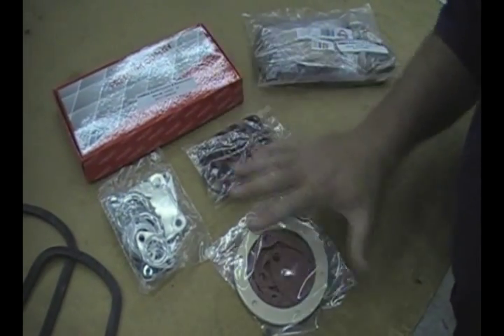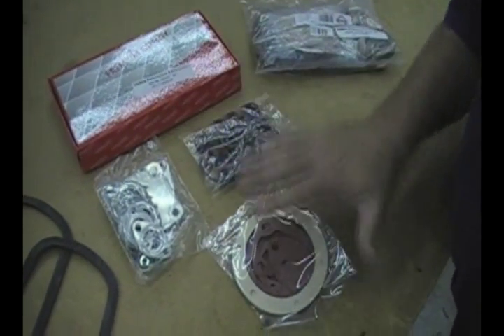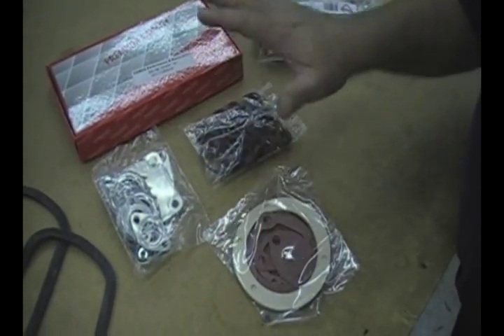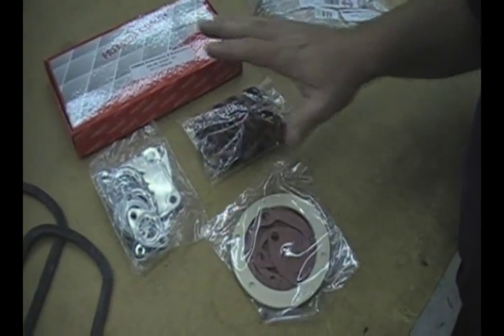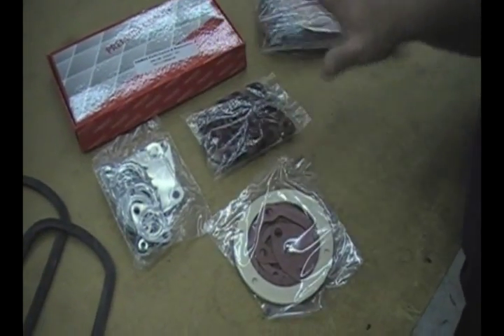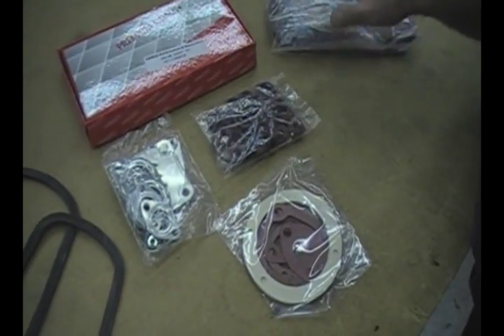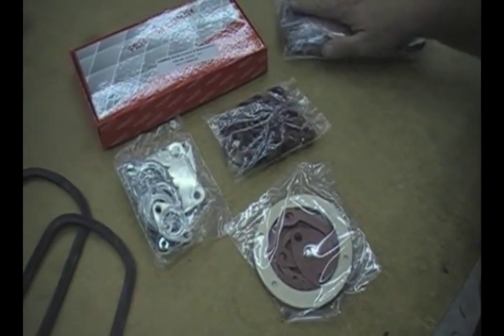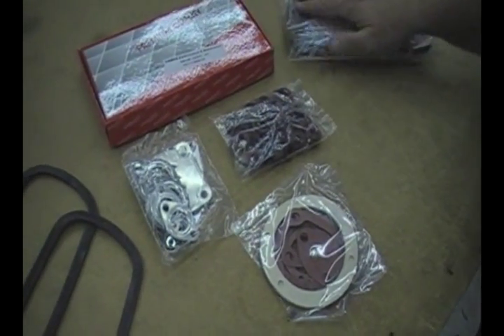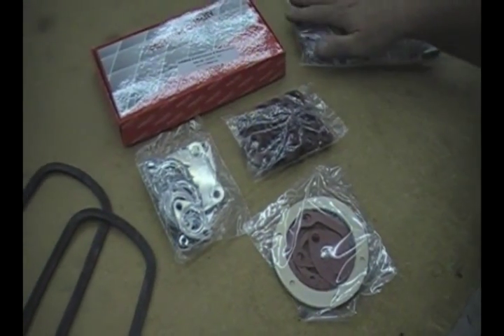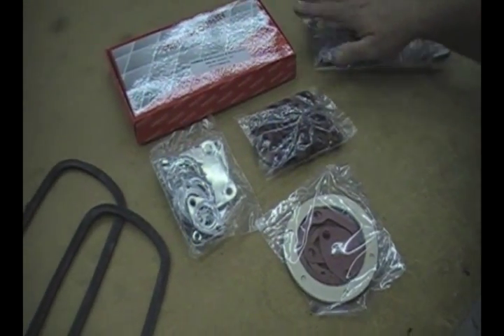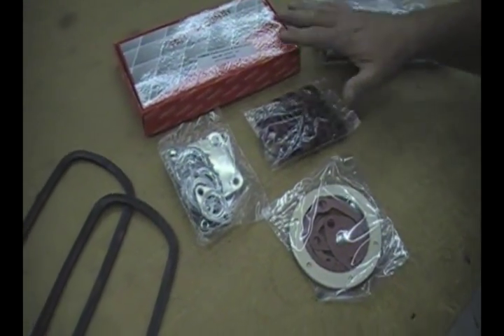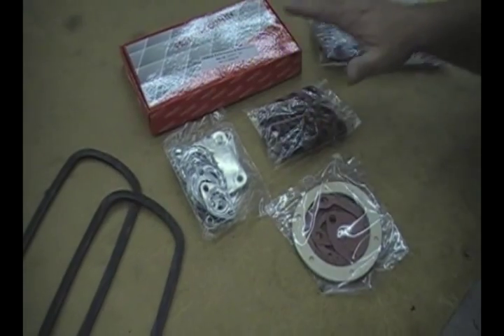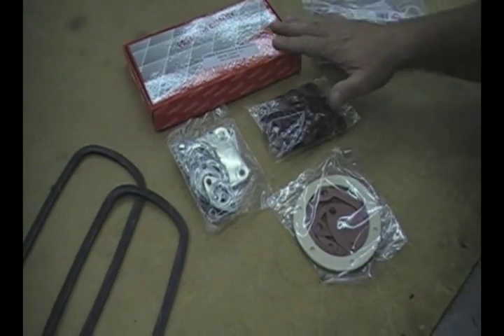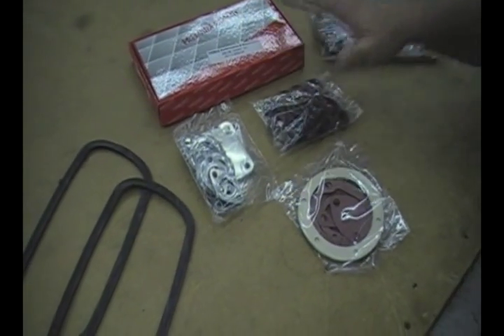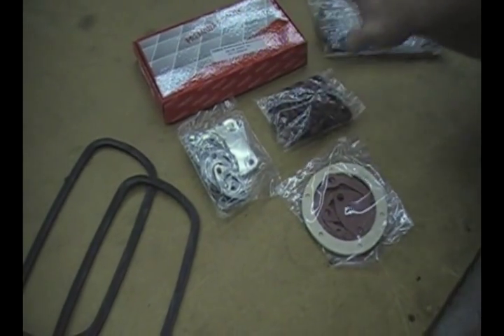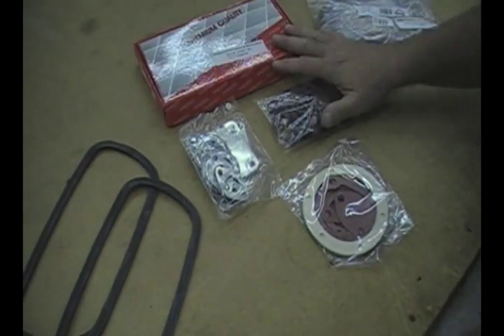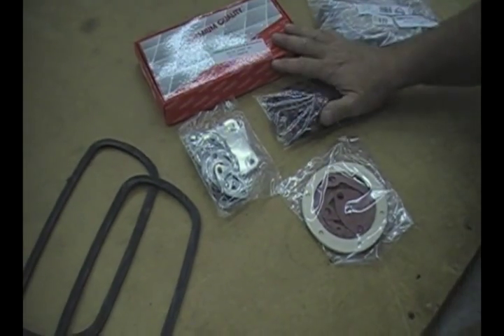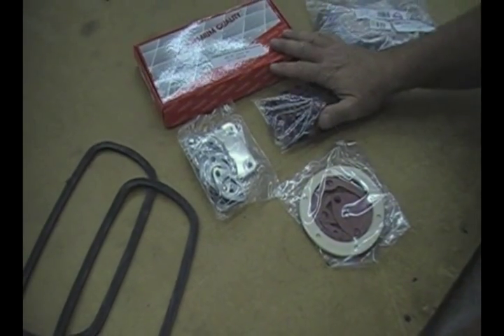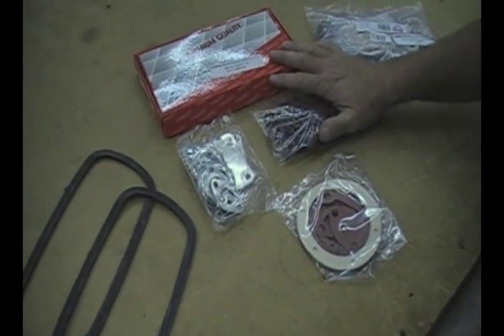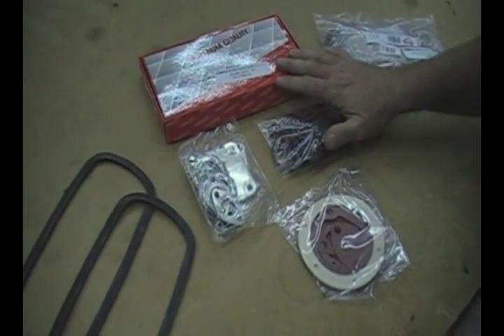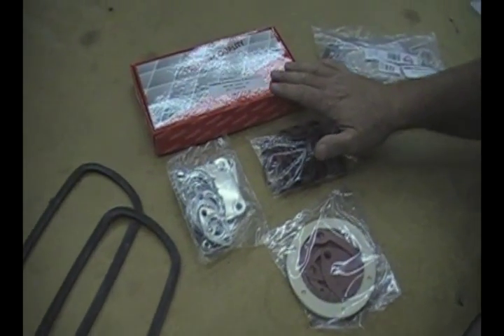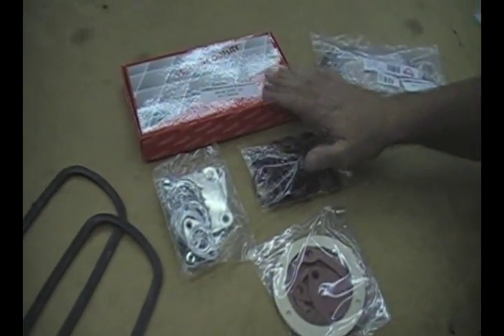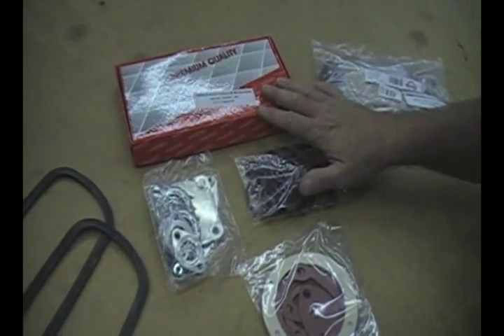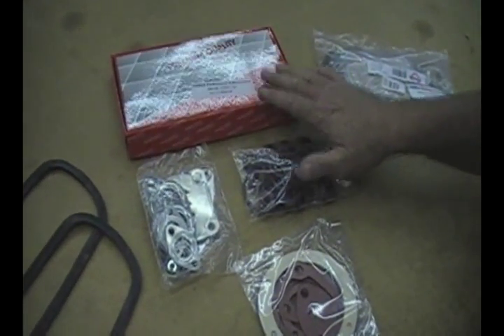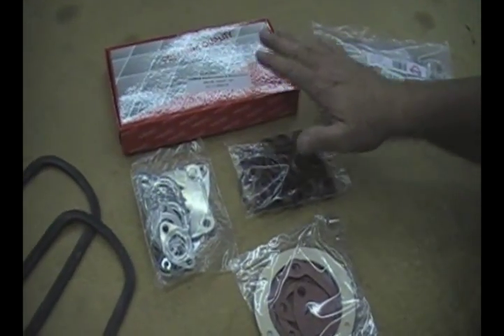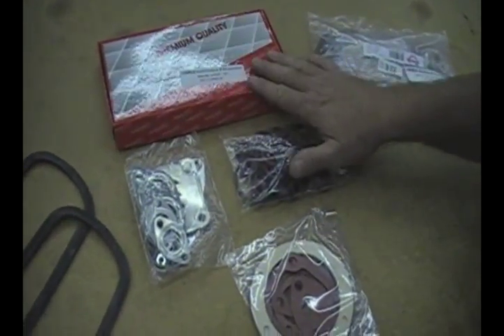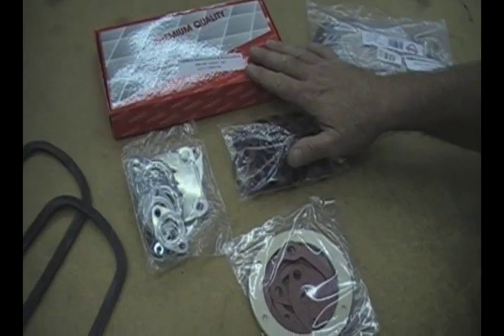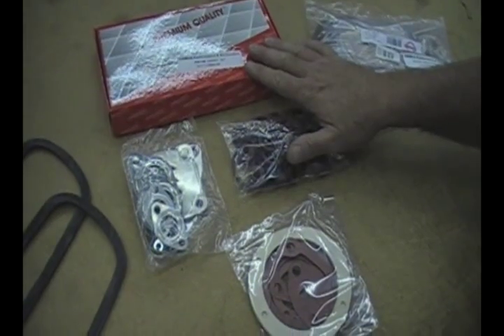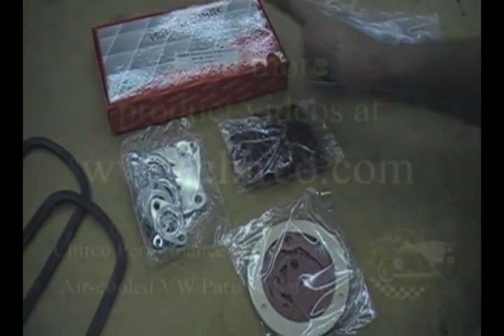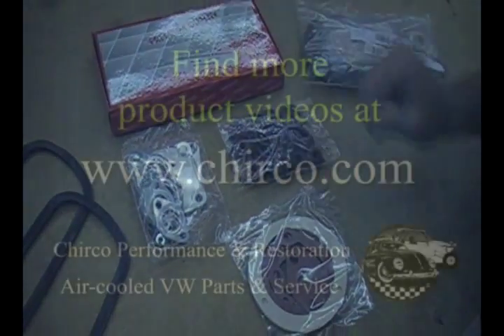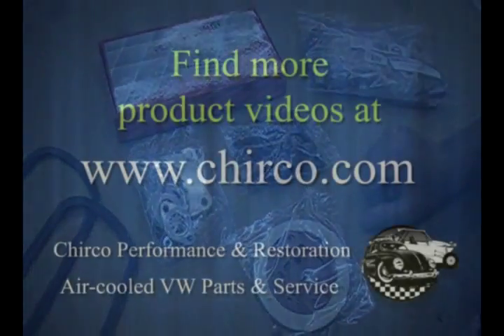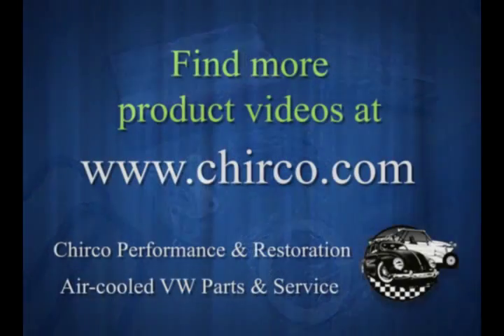Everything you need to rebuild your engine is in both of these gasket sets. We've also got the gasket sets for the 36 horsepower and 40 horsepower as well. Give us a call if you have any questions.